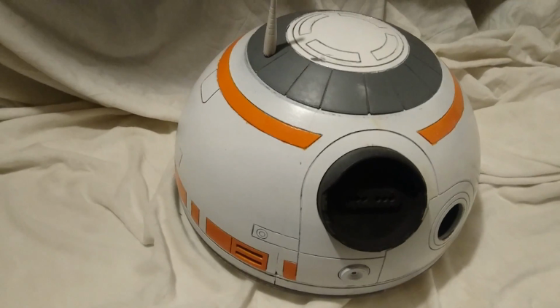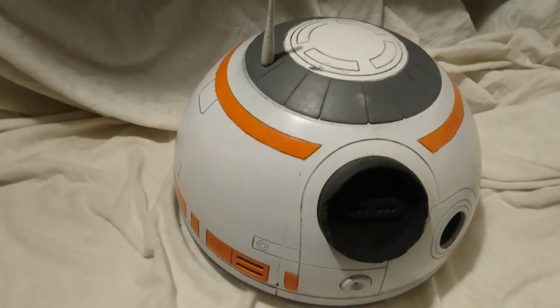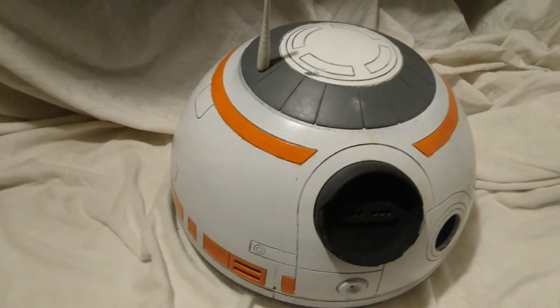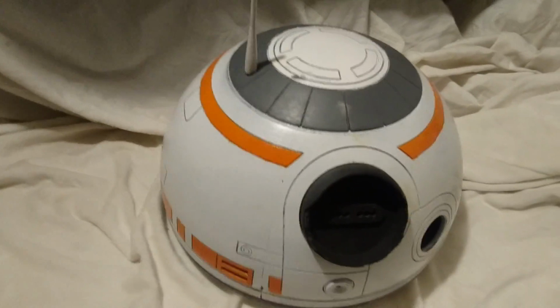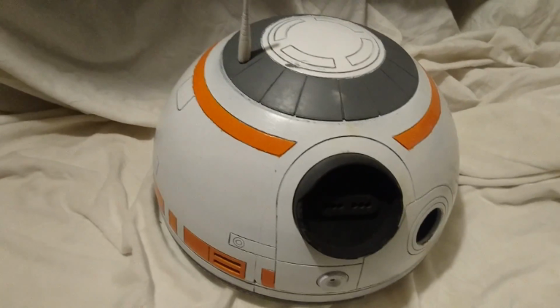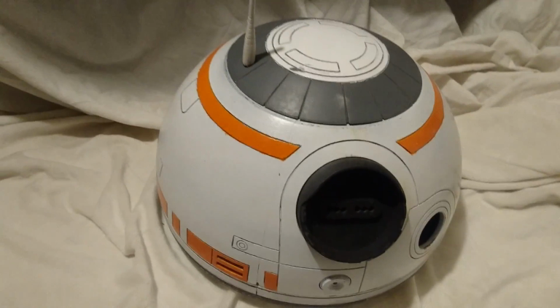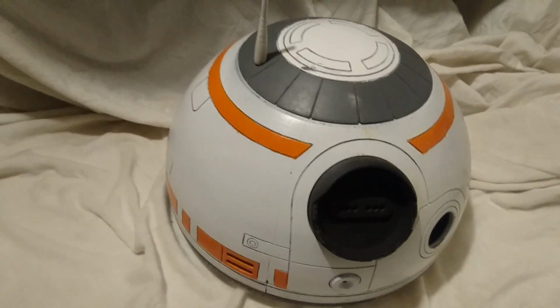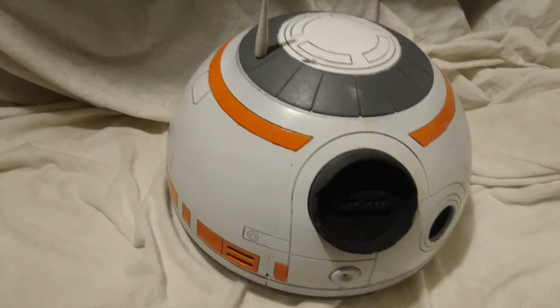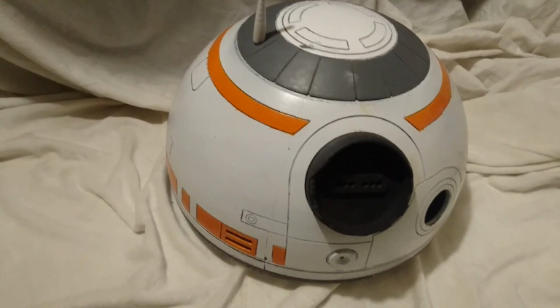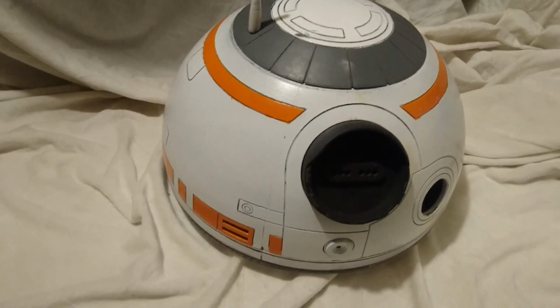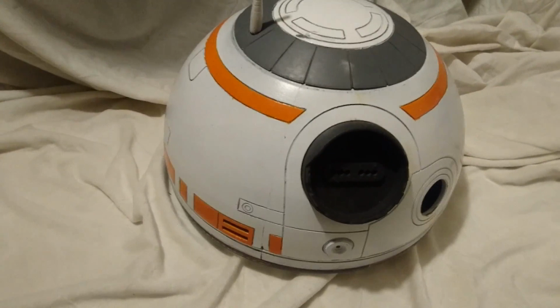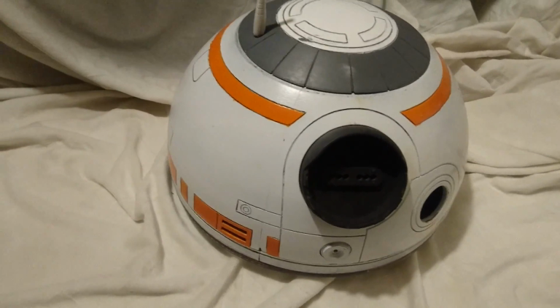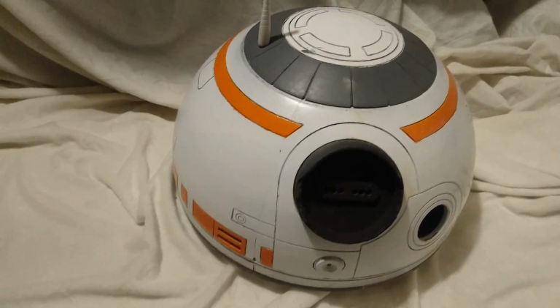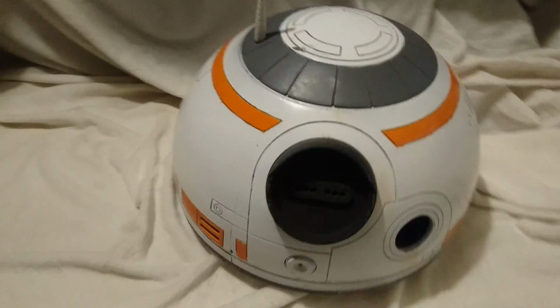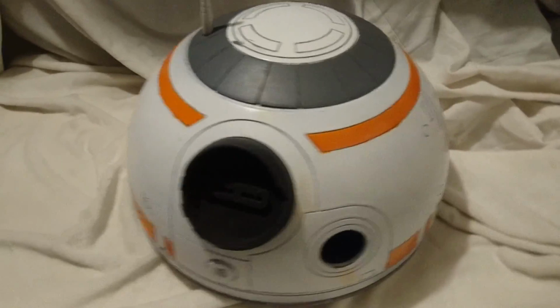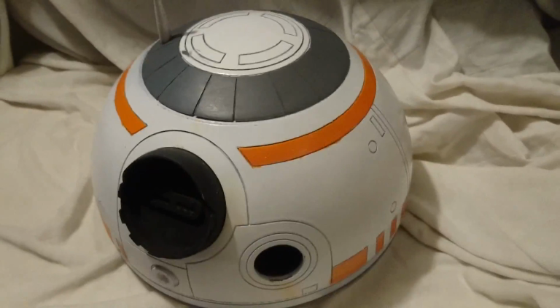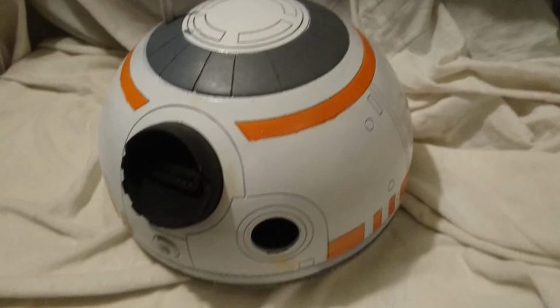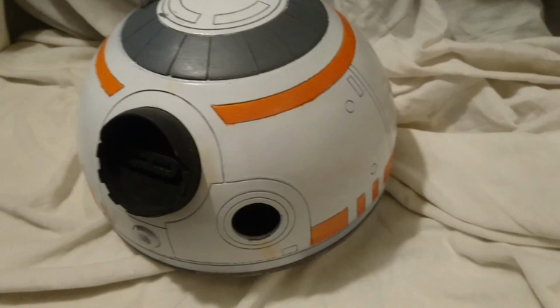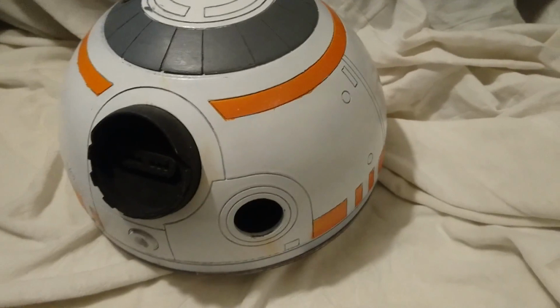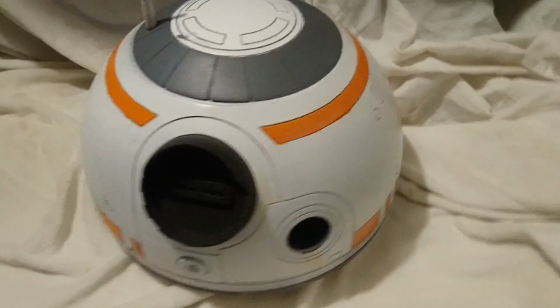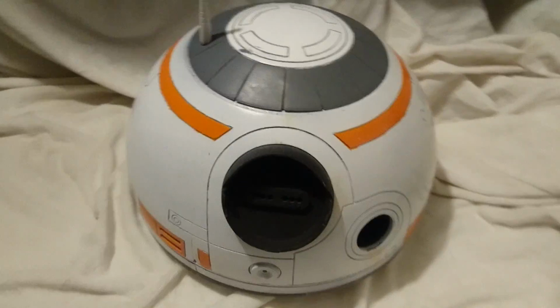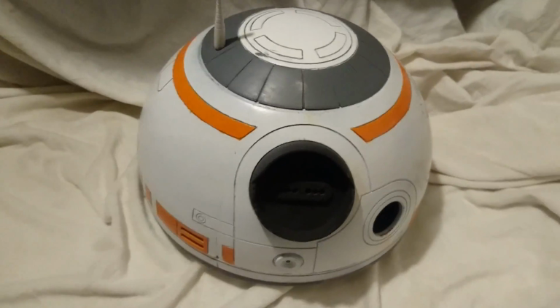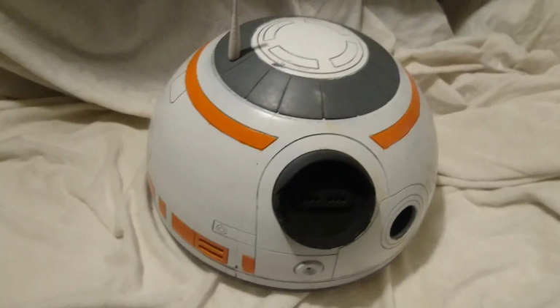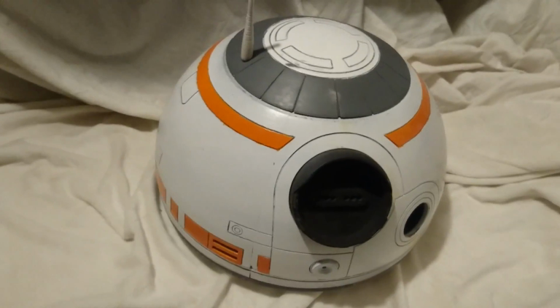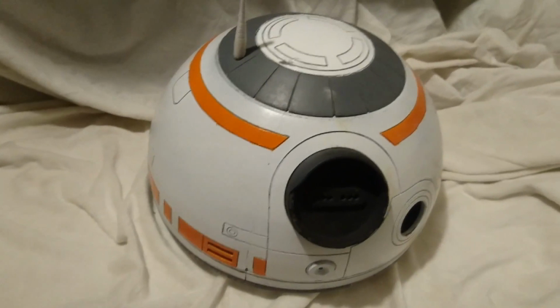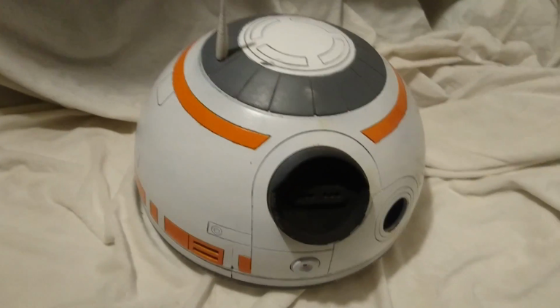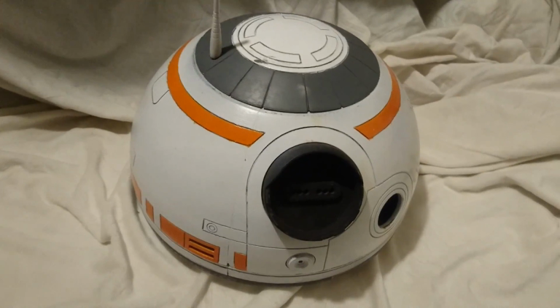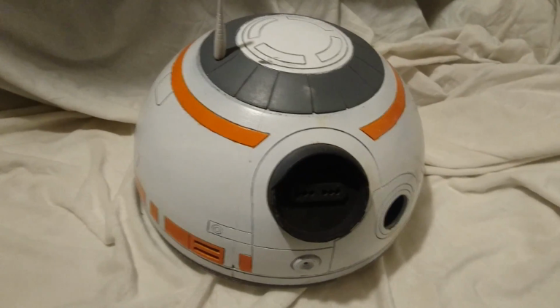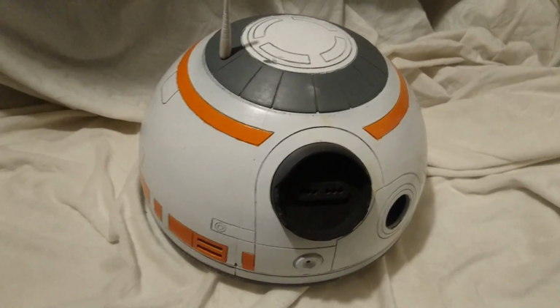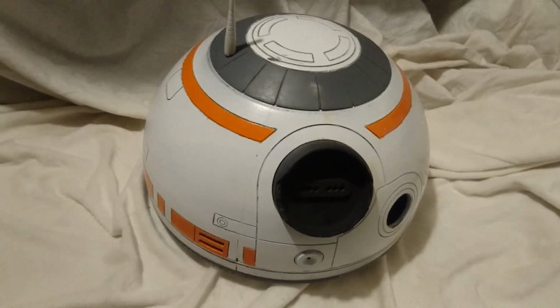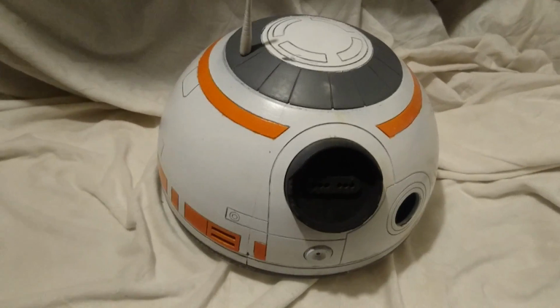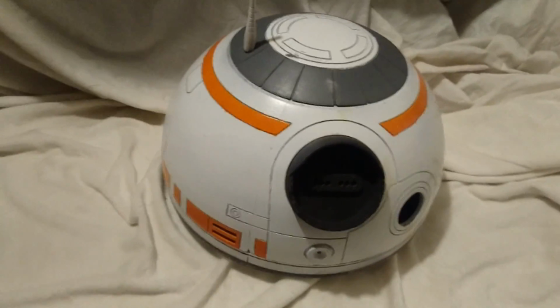Thanks guys for watching. If you liked what you saw and you want to see me continue to build this BB-8, leave a like, subscribe, share, and as always guys, do your thing. Thanks for watching.